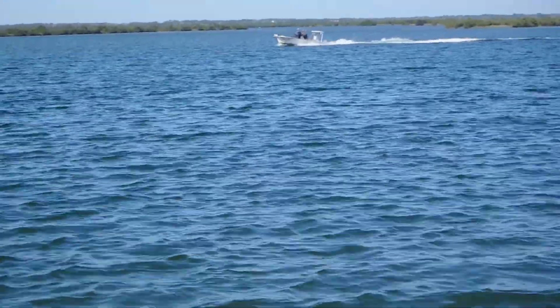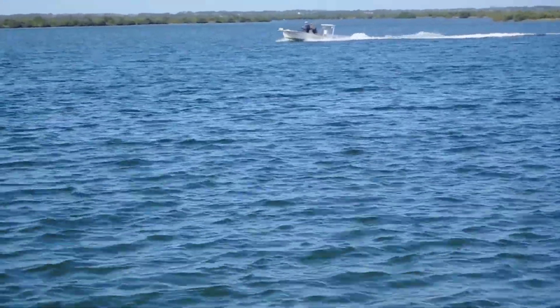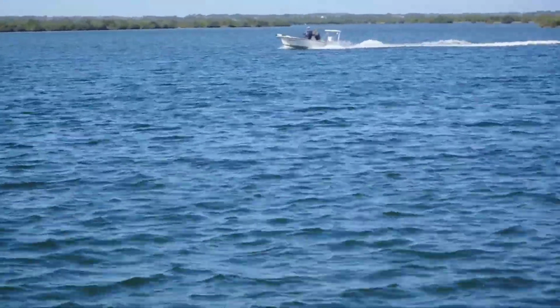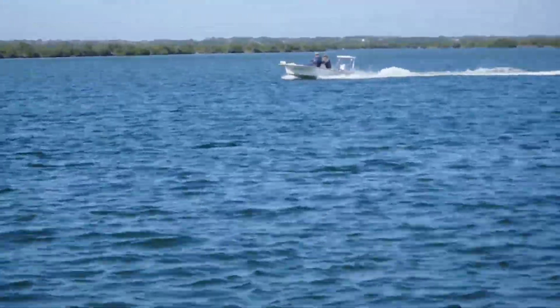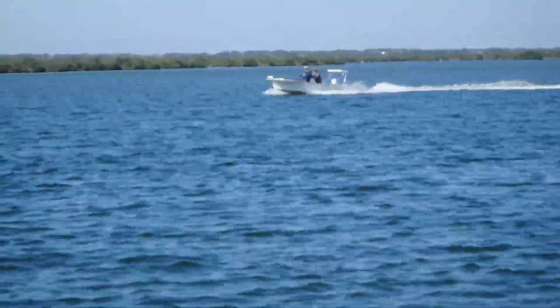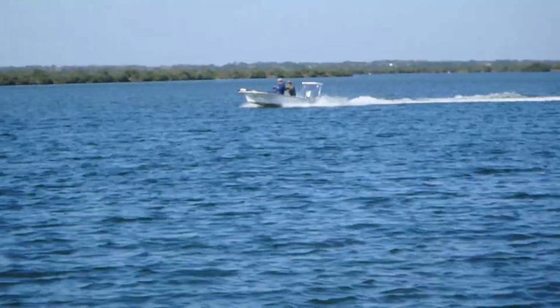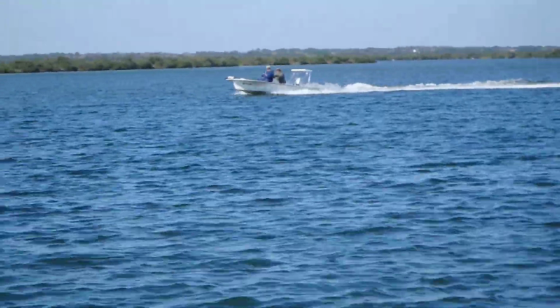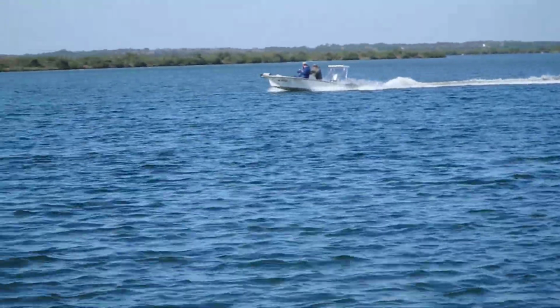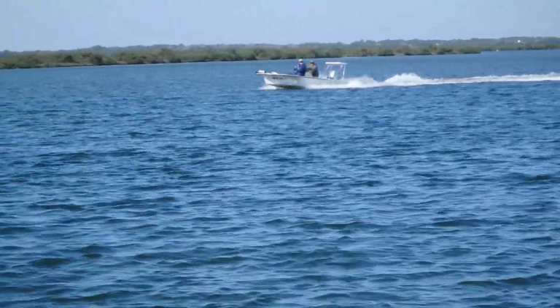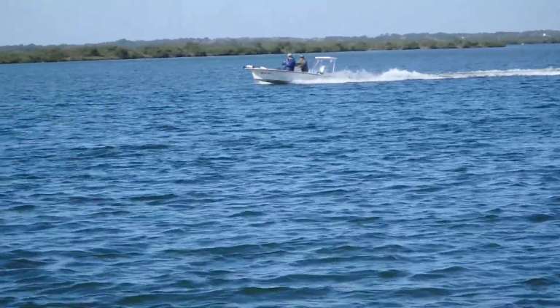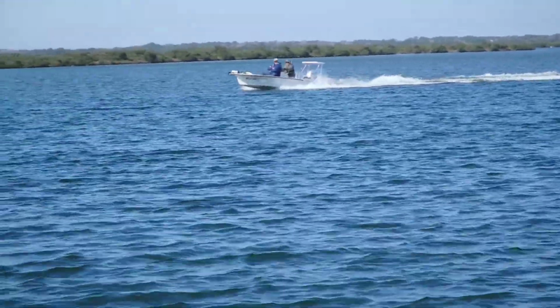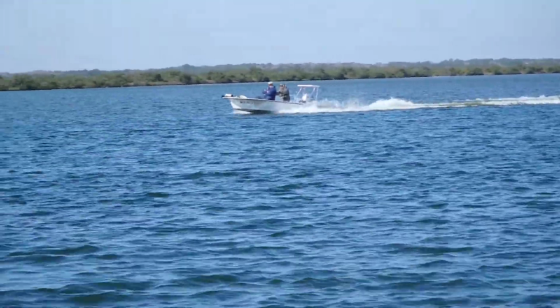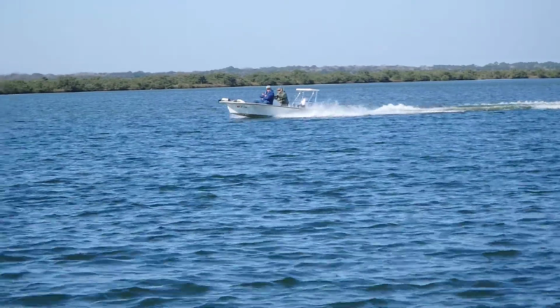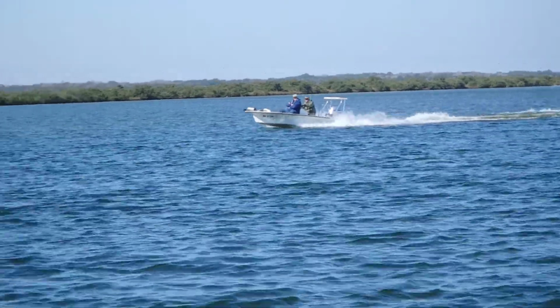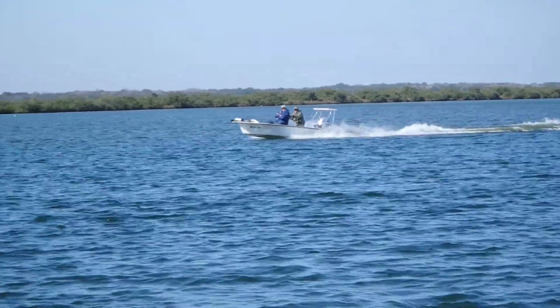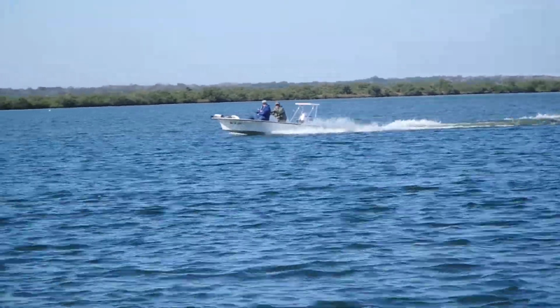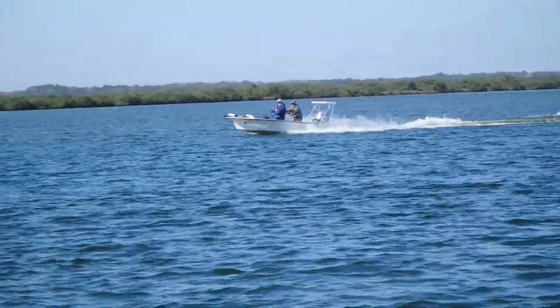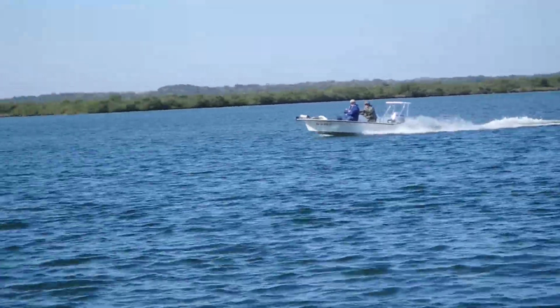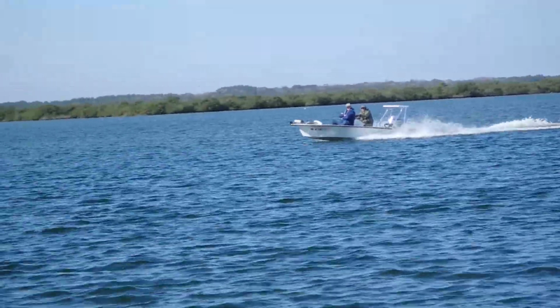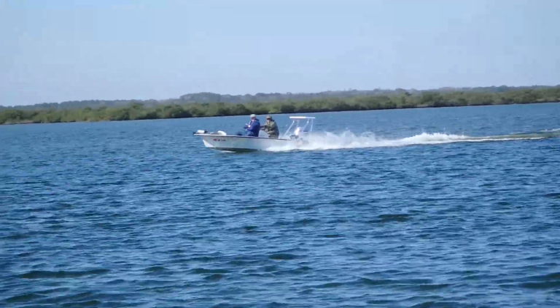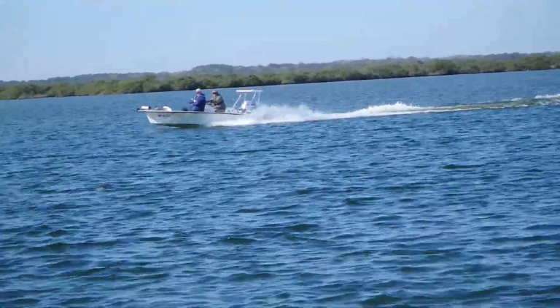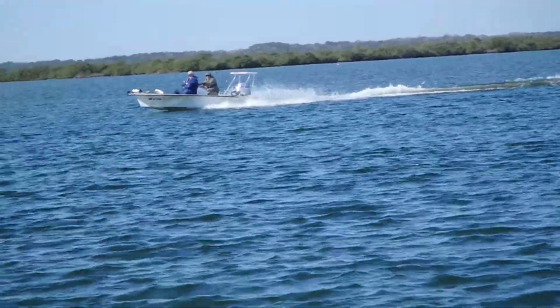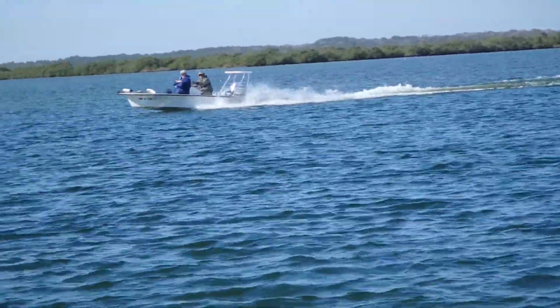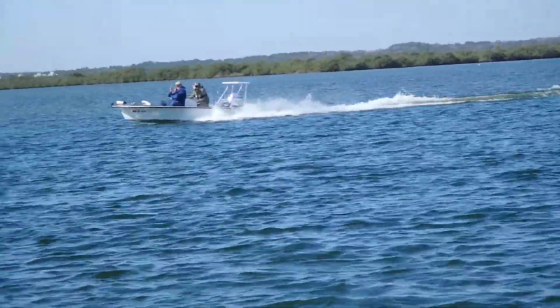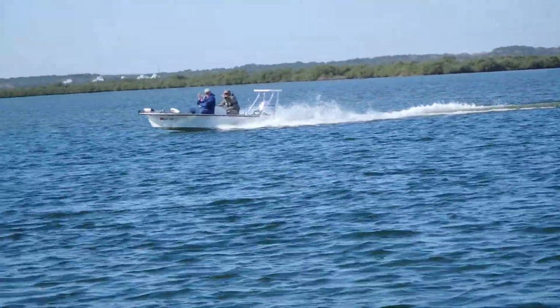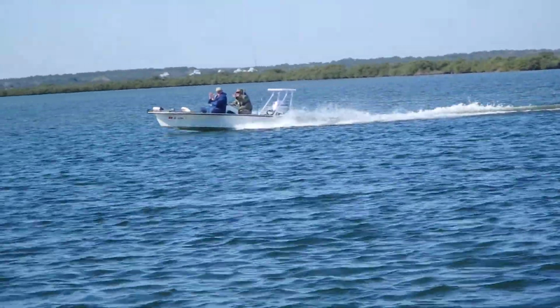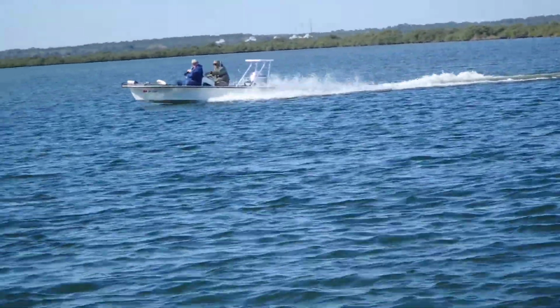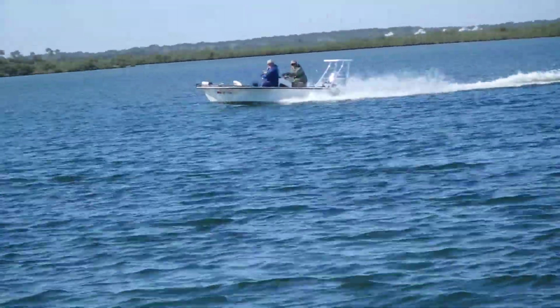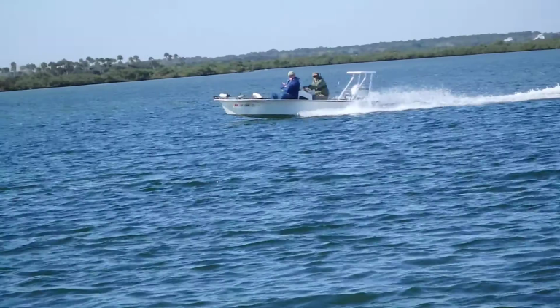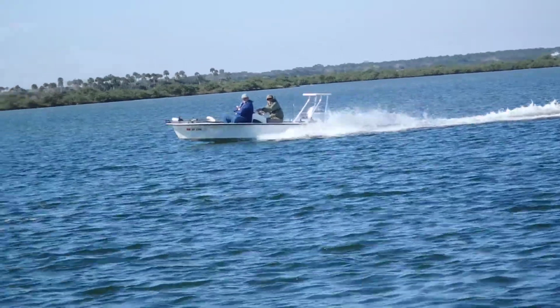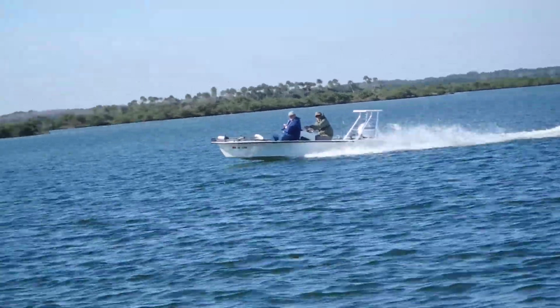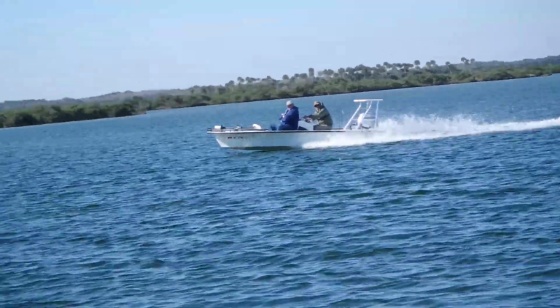This is what's known as a flats boat. Wave to them, Gail. Known as the flats boats.